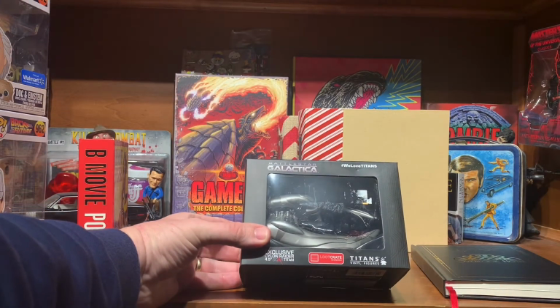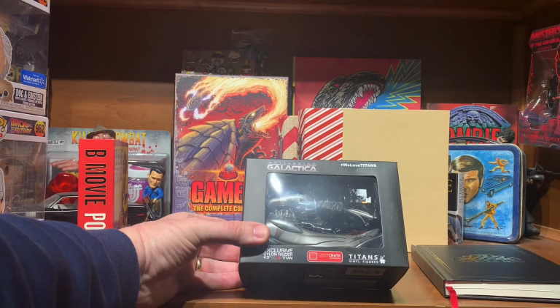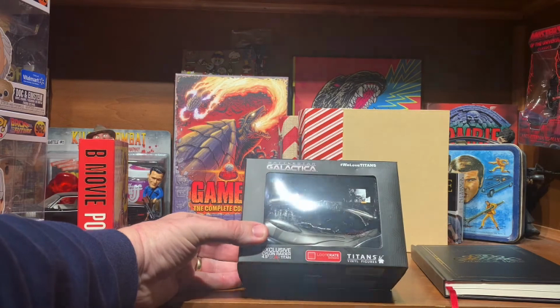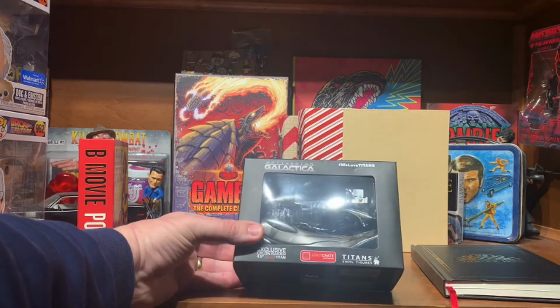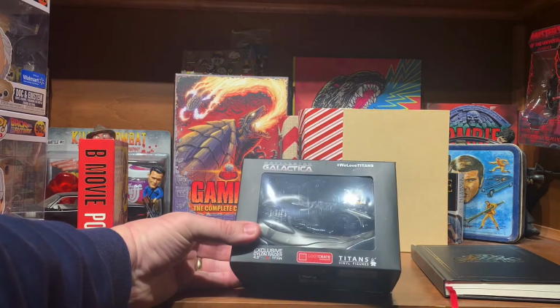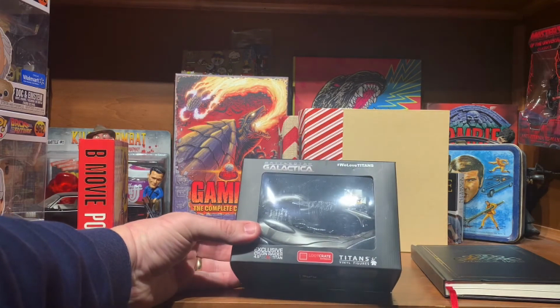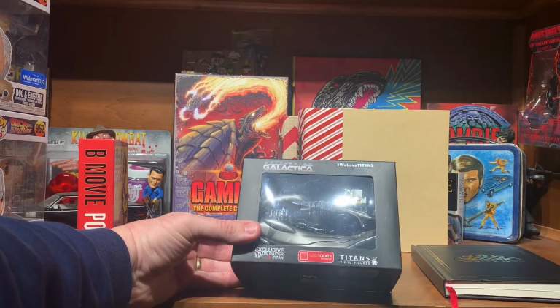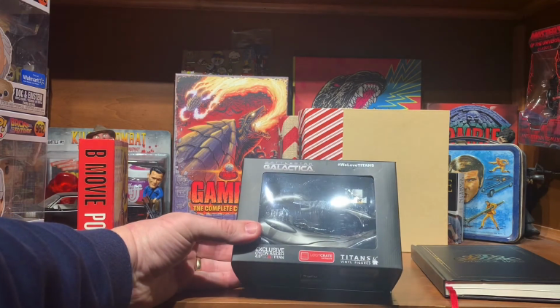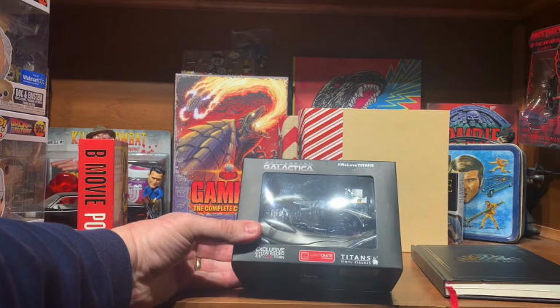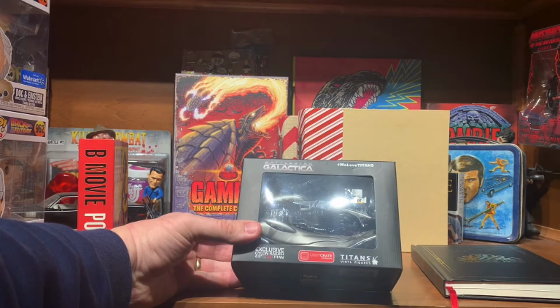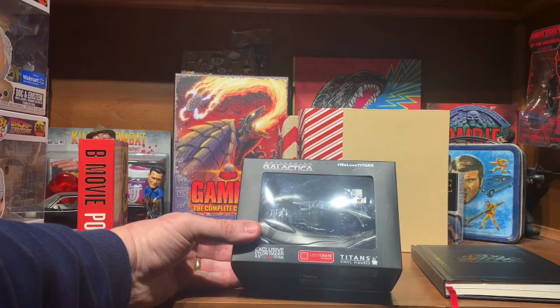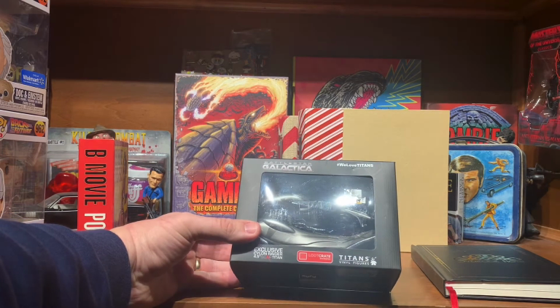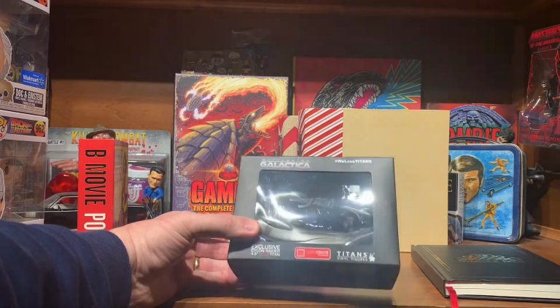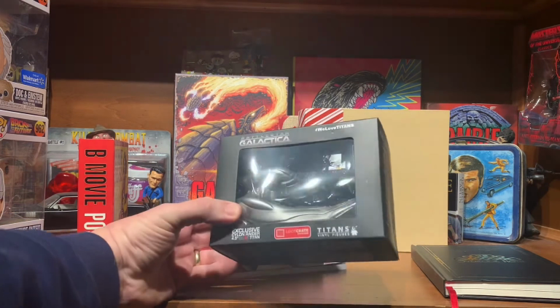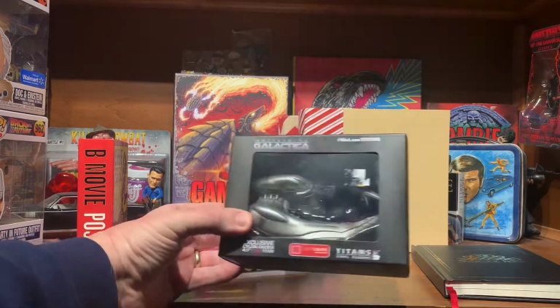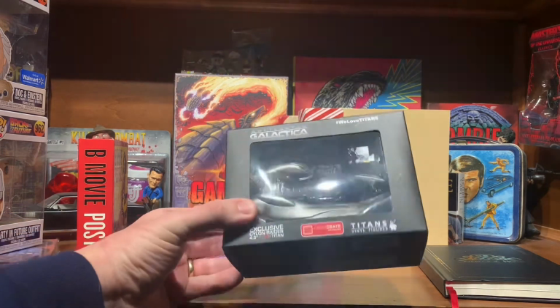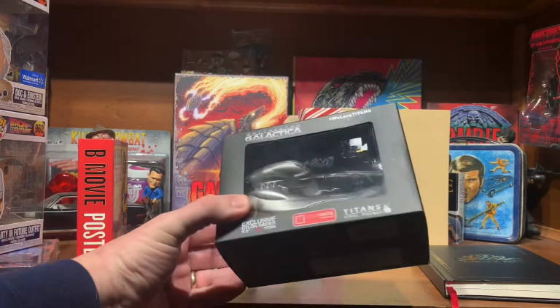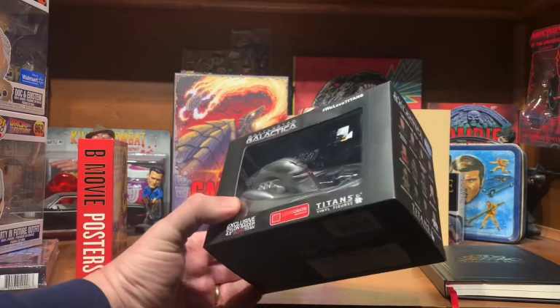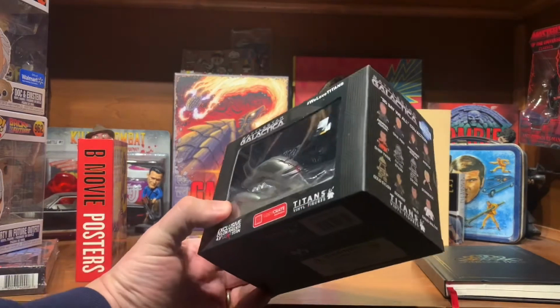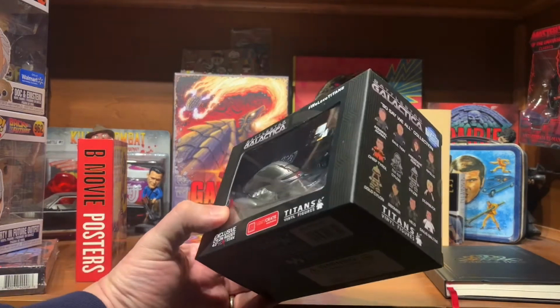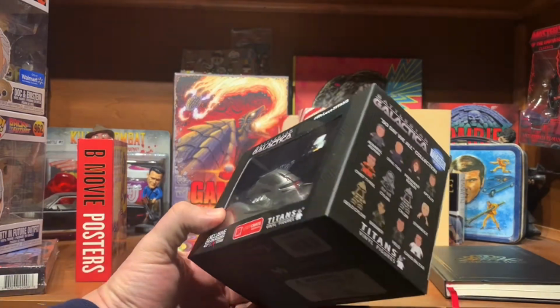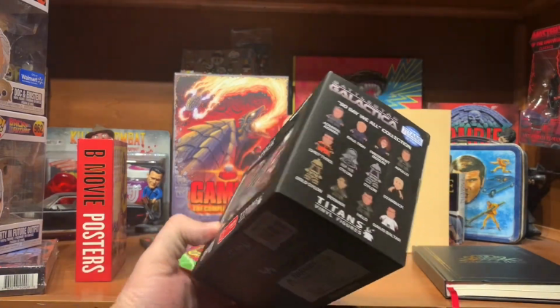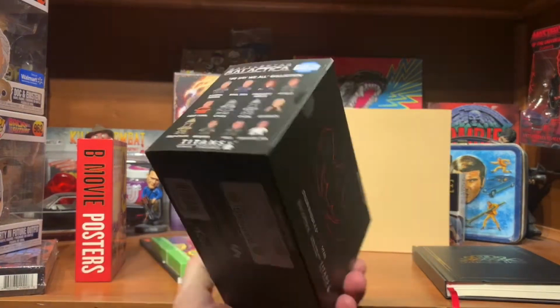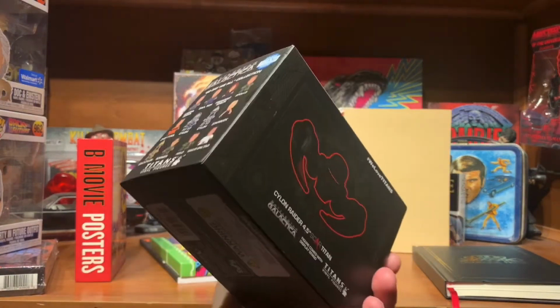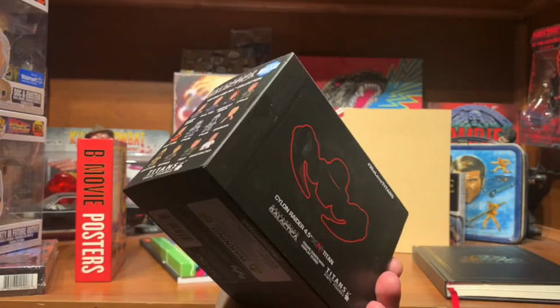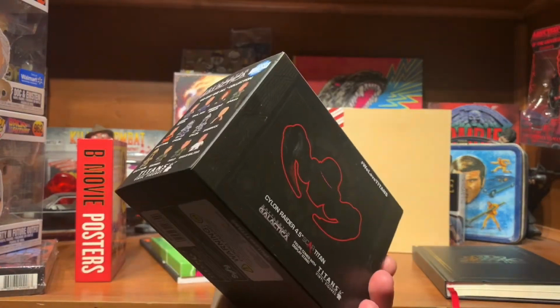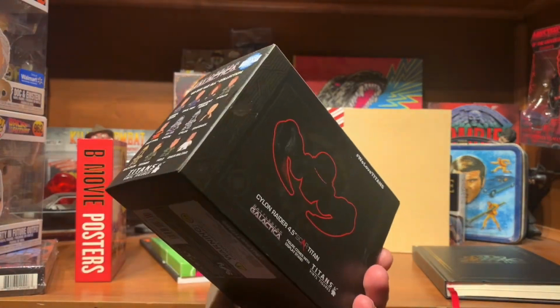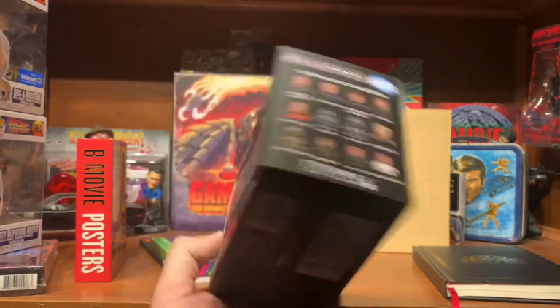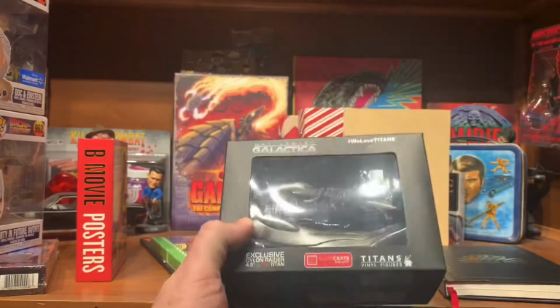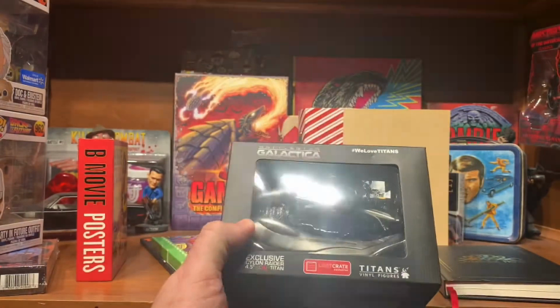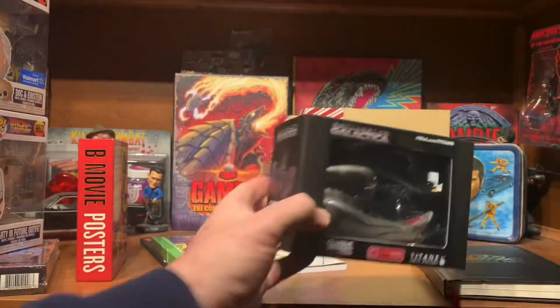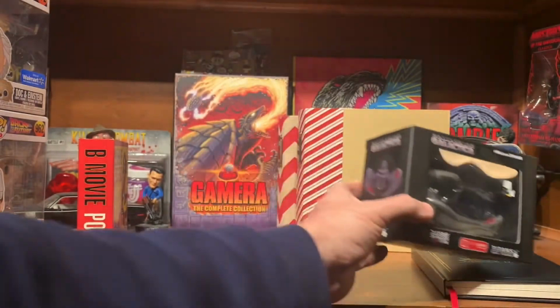From my brother-in-law, I got a Battlestar Galactica Cylon Raider. Pretty cool. I'm probably going to see if I can squeeze that in the Star Trek shelf.